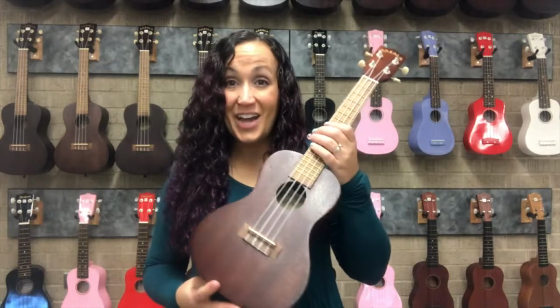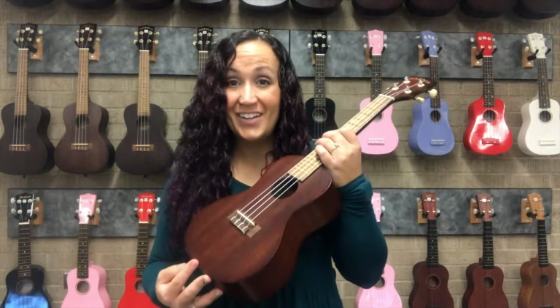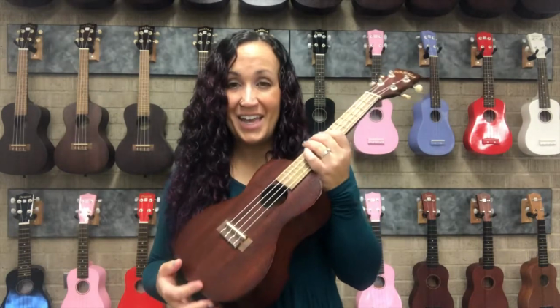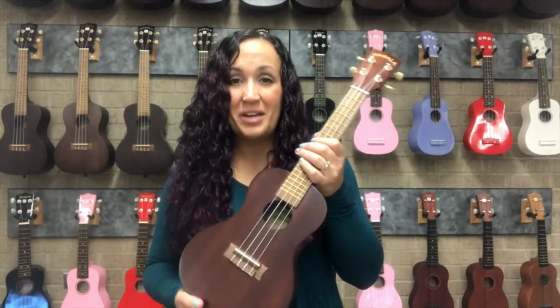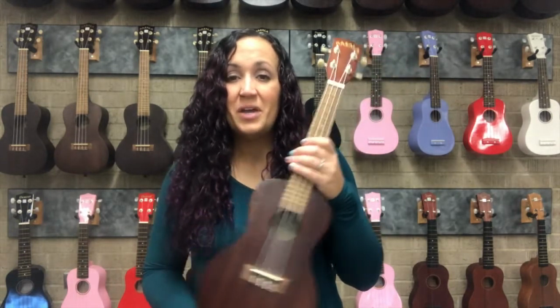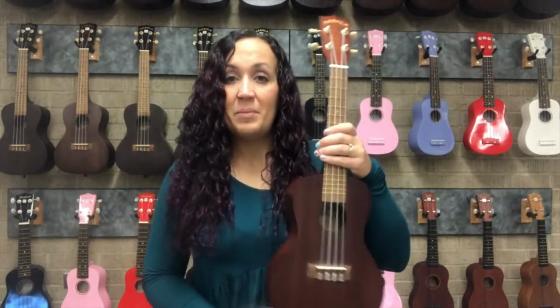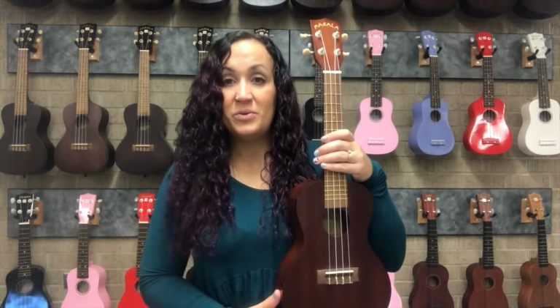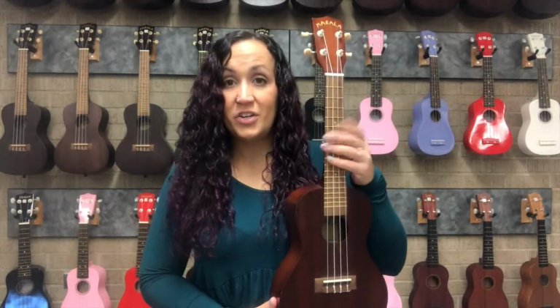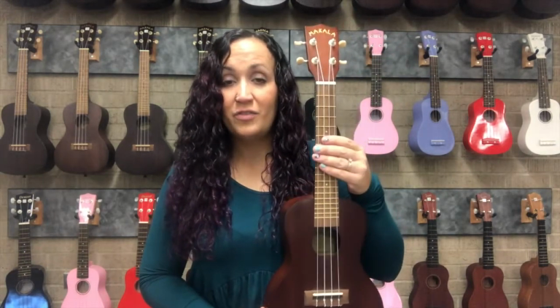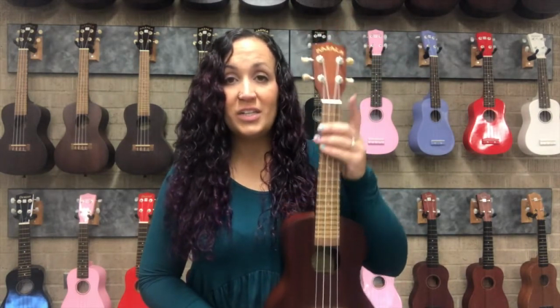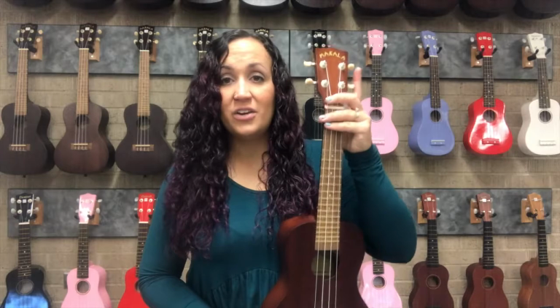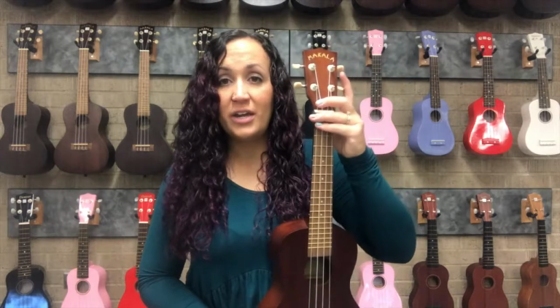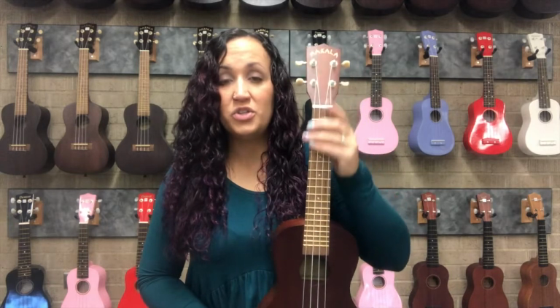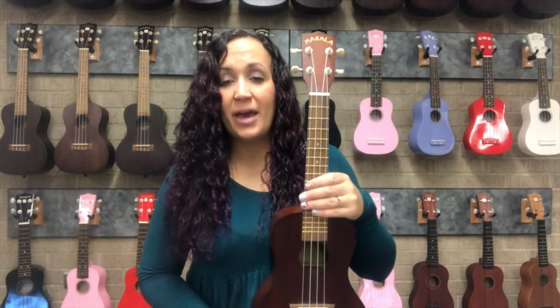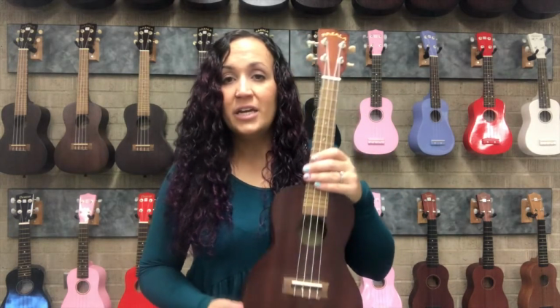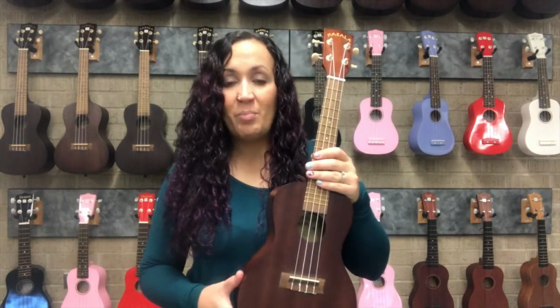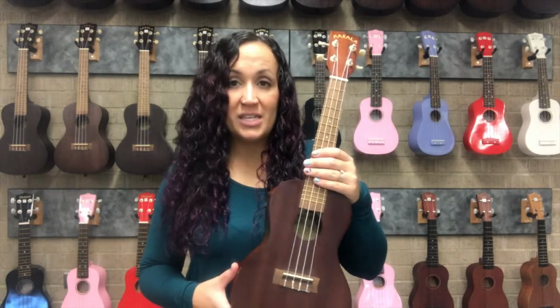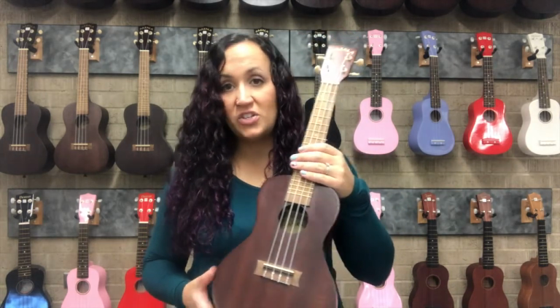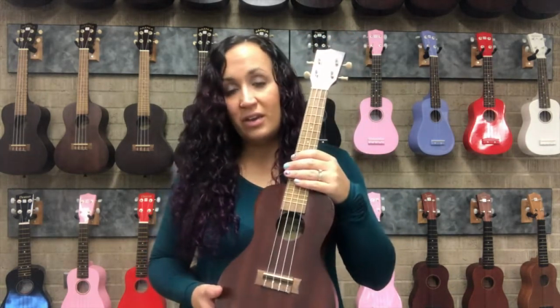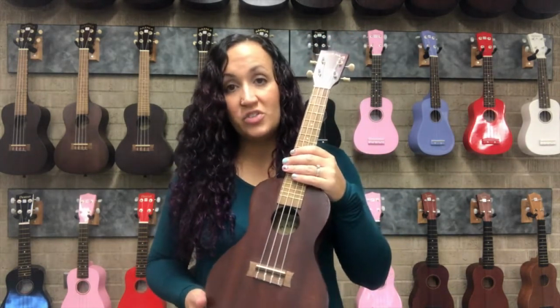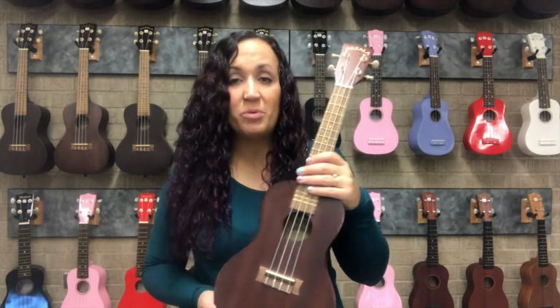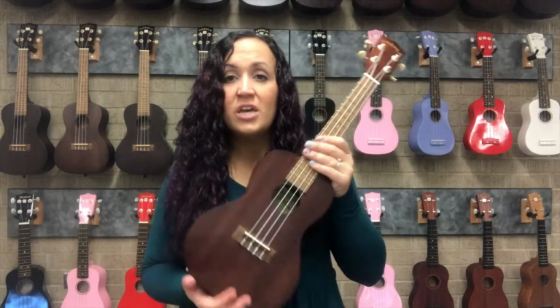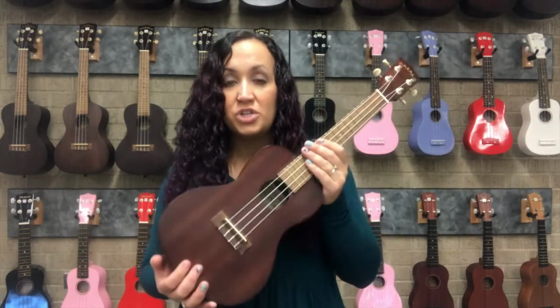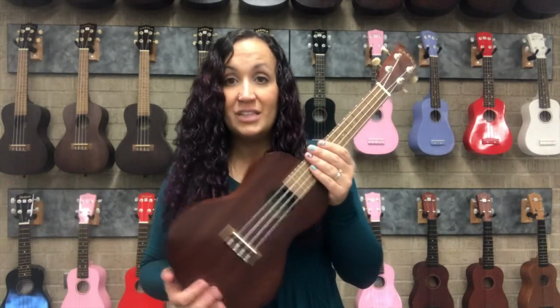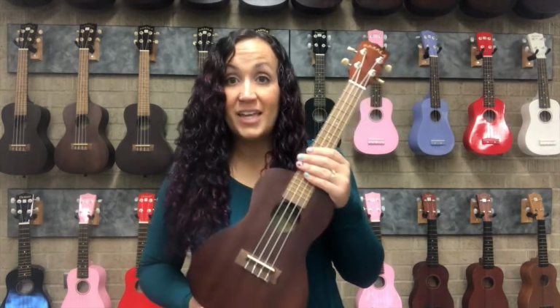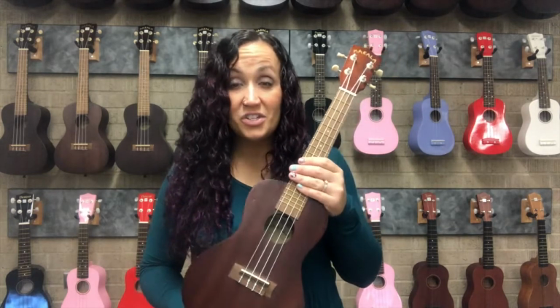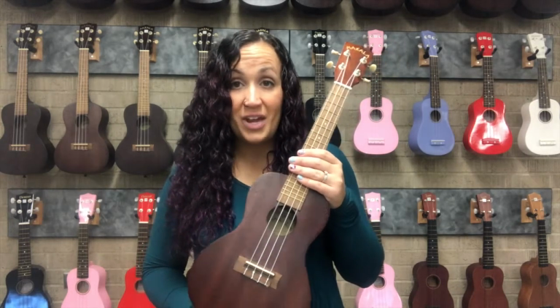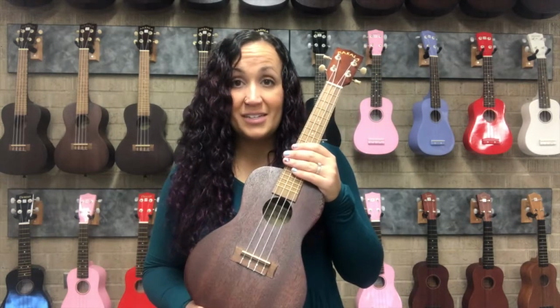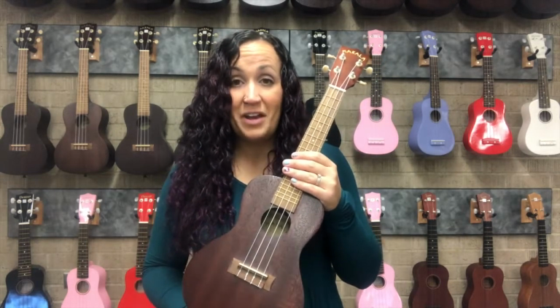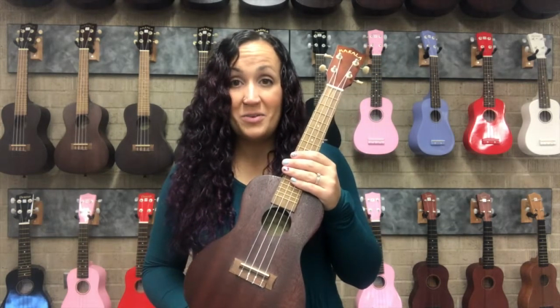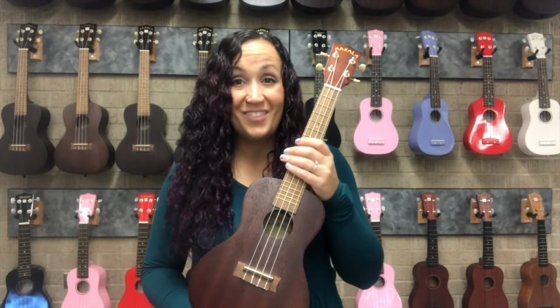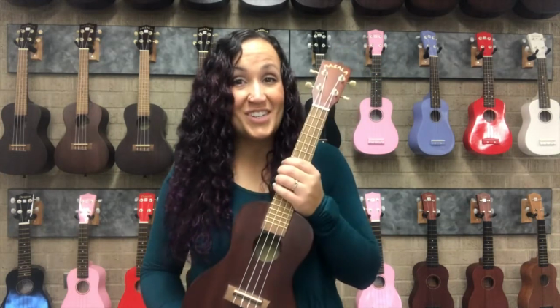Other than that, treat it like a baby because it is fragile and it can break. If you take good care of your ukulele — not cranking the tuning pegs, not bumping it into things, not leaving it in extreme temperatures — you should have a lovely, in-tune, and healthy ukulele for a long time.